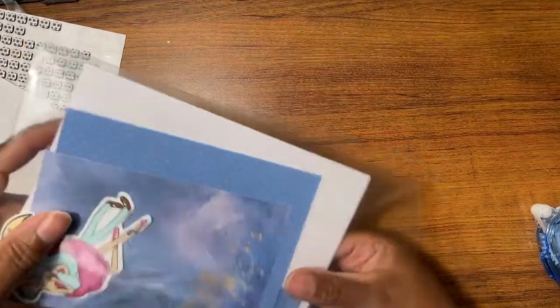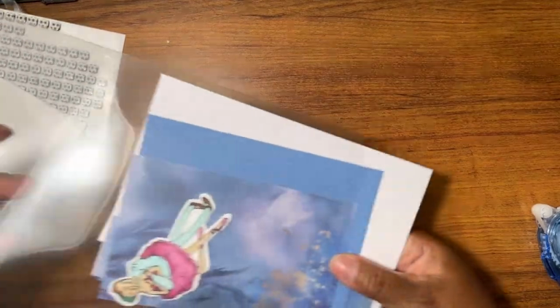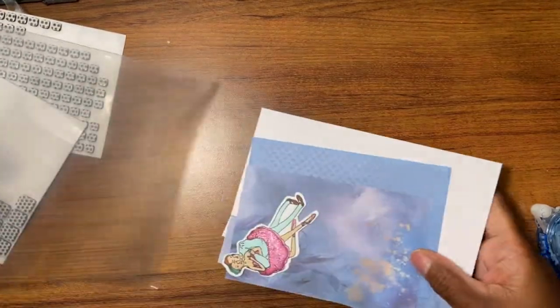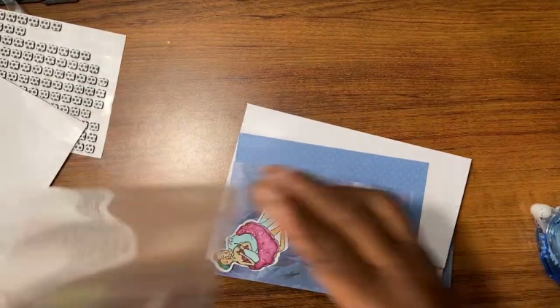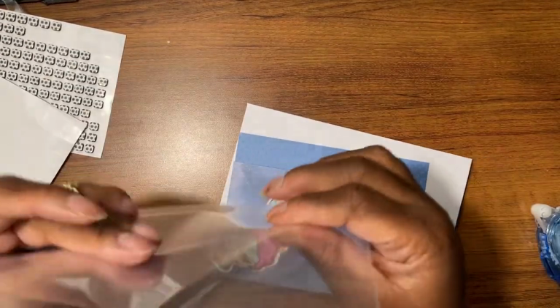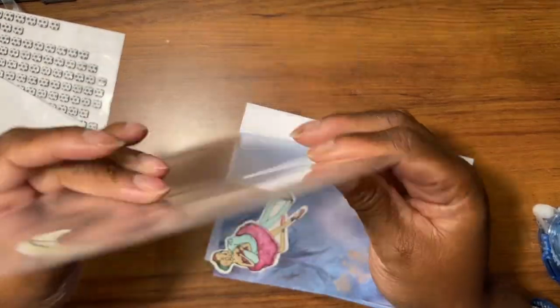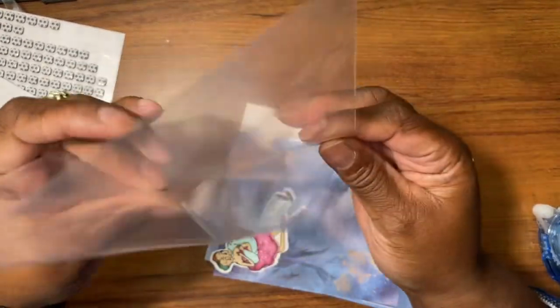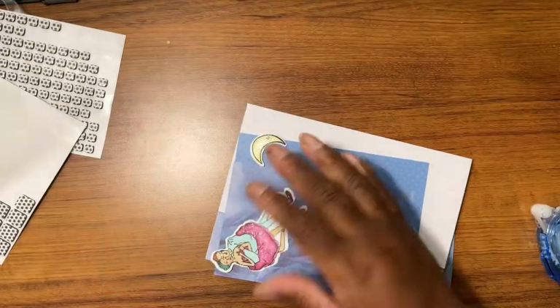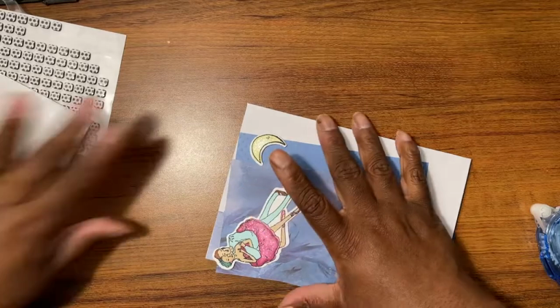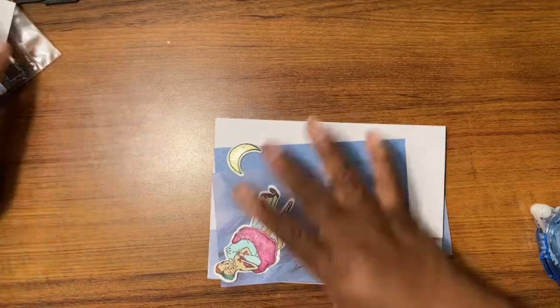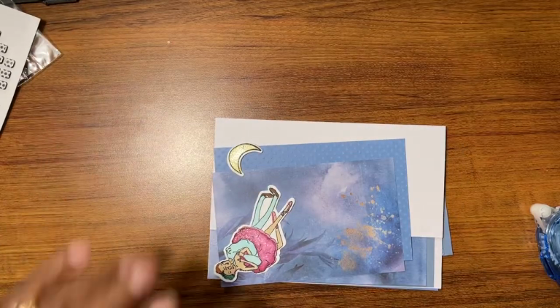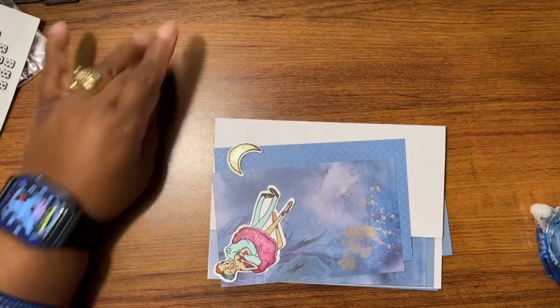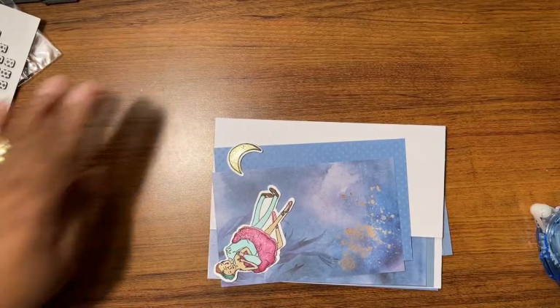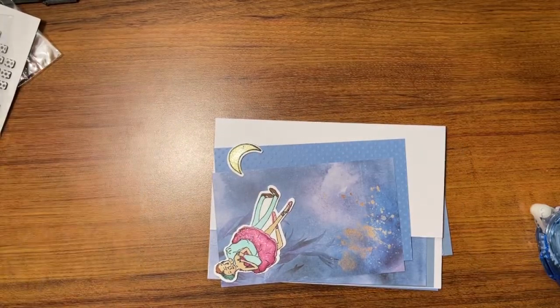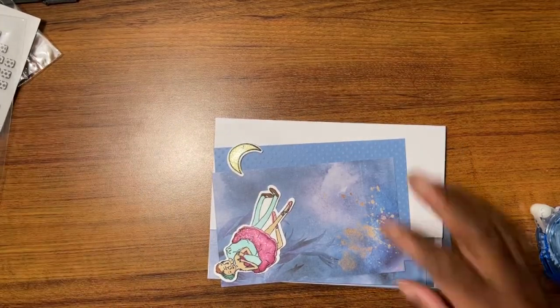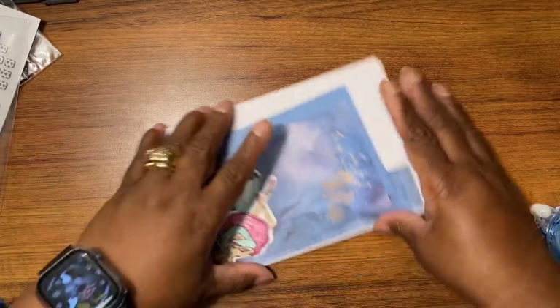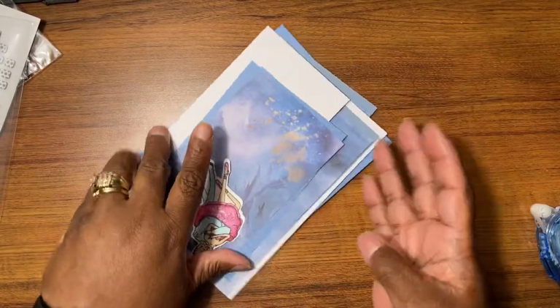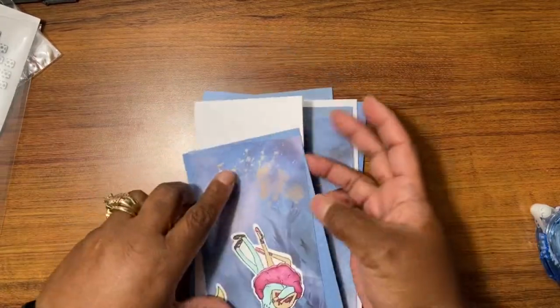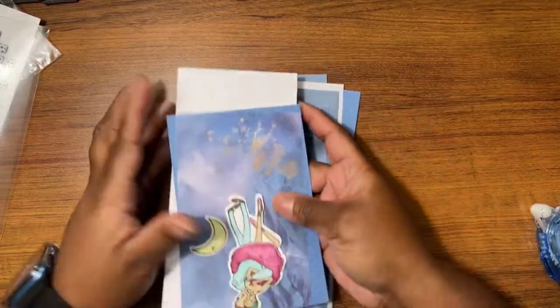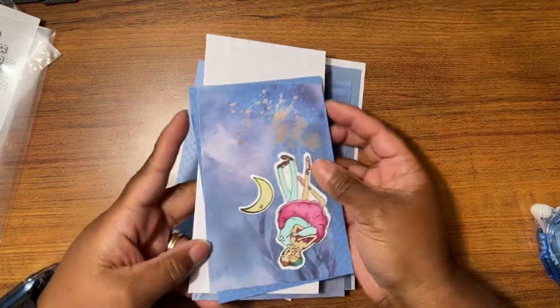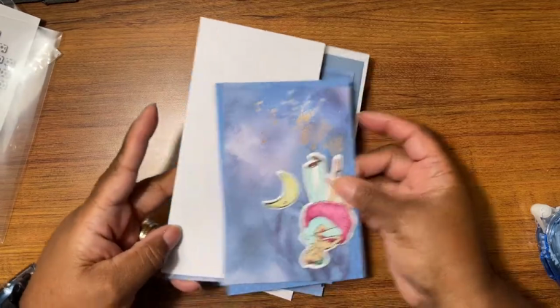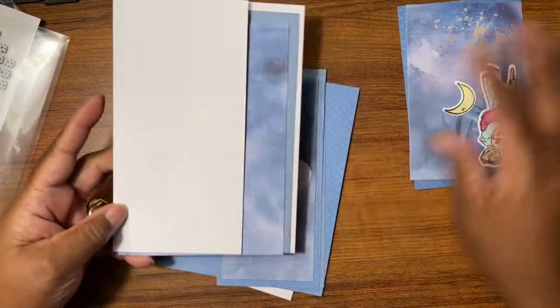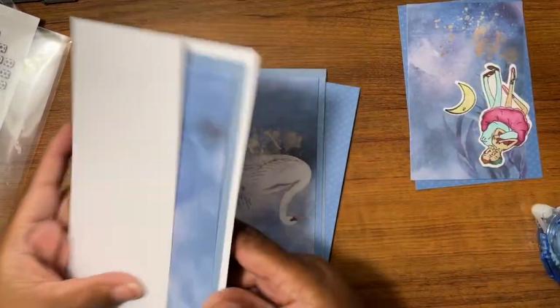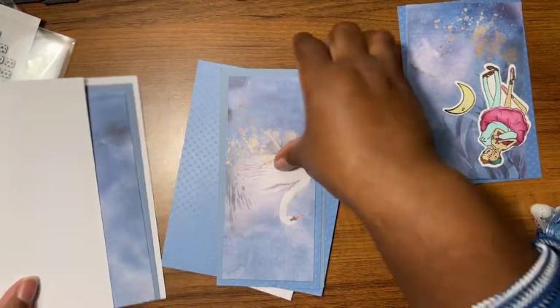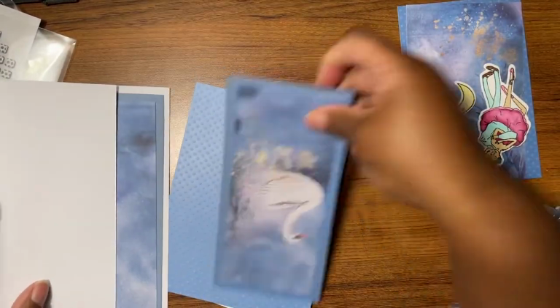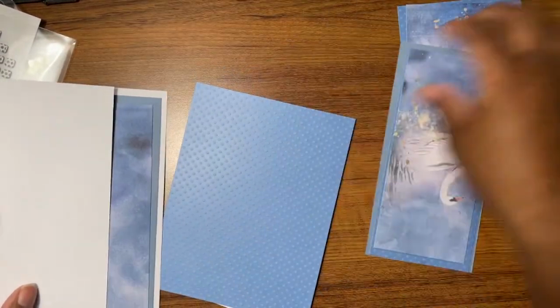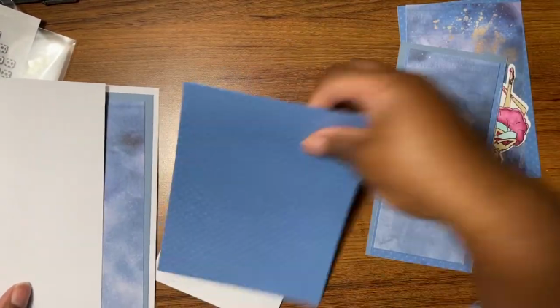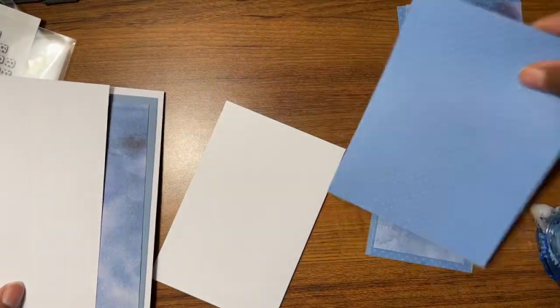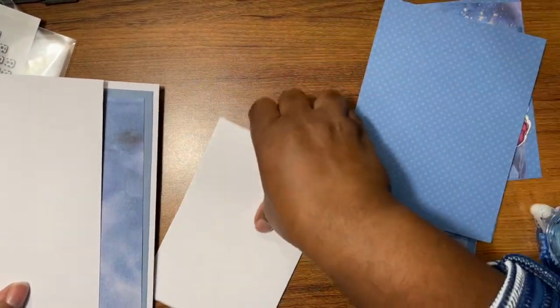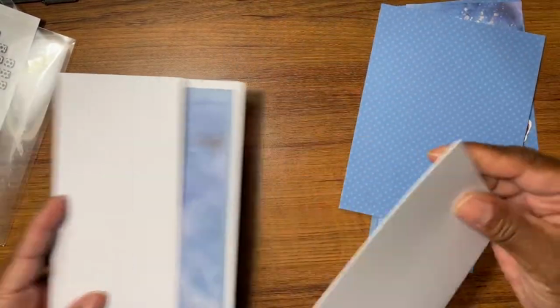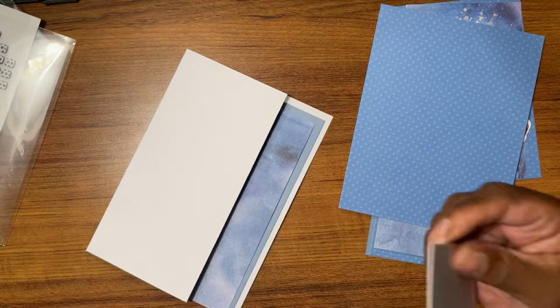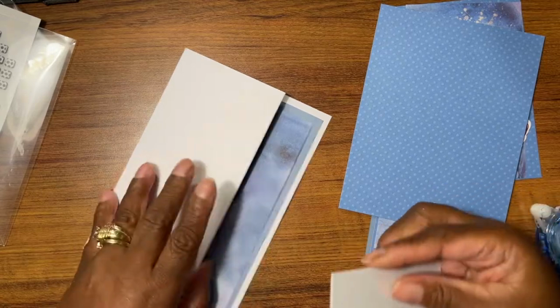You can see I did a lot of prepping. This took me three days, I think, to prep all of this stuff. Okay, so what's going on with this one?